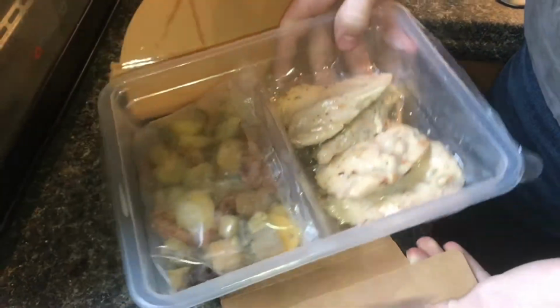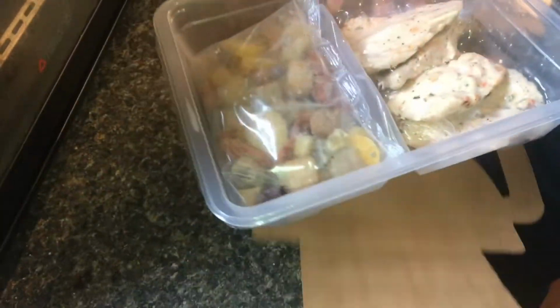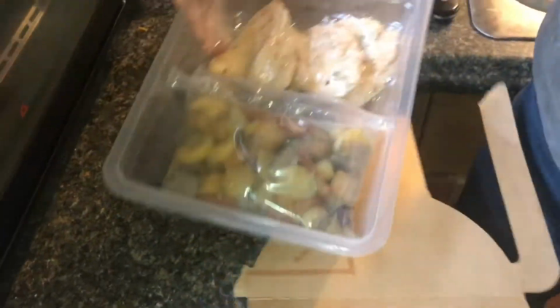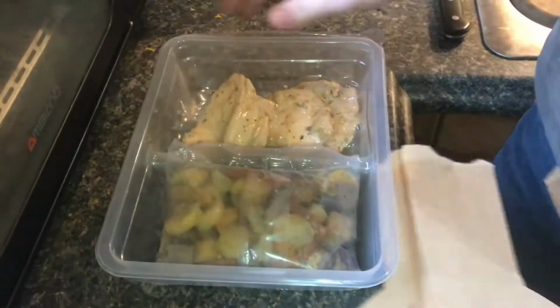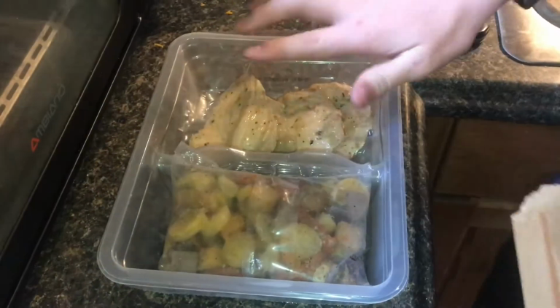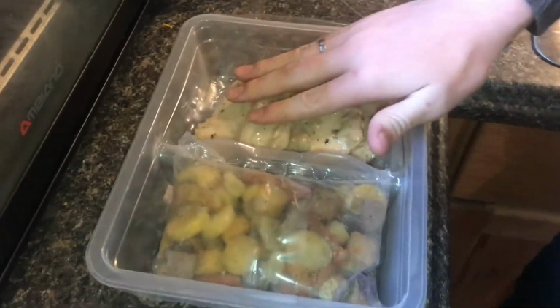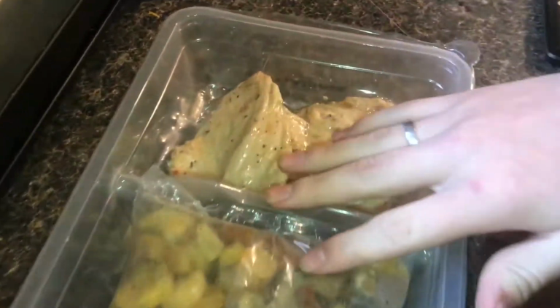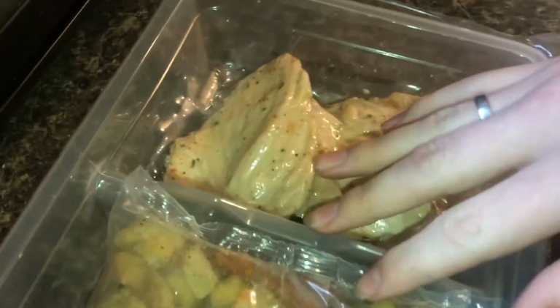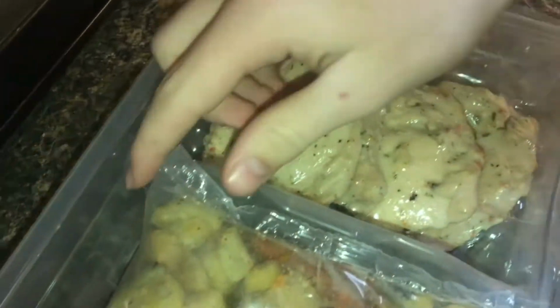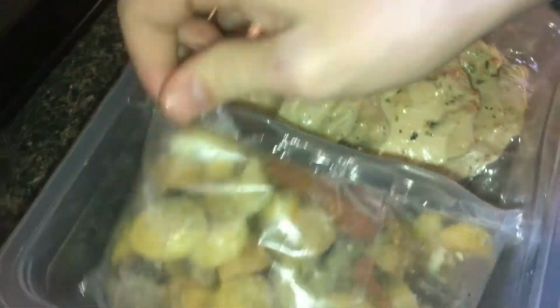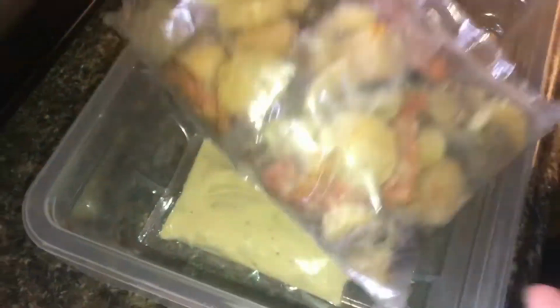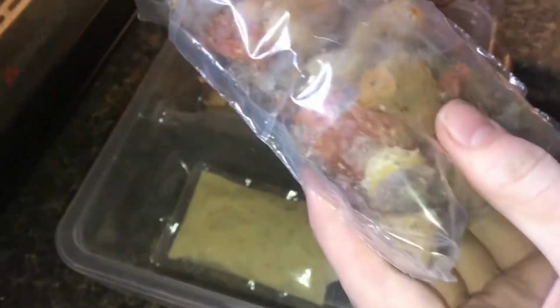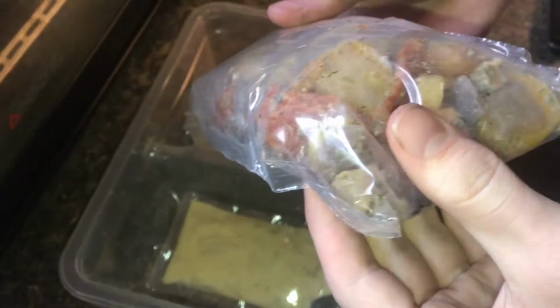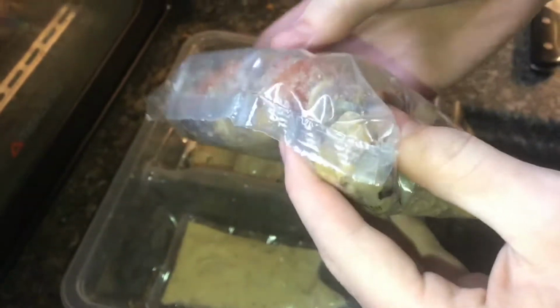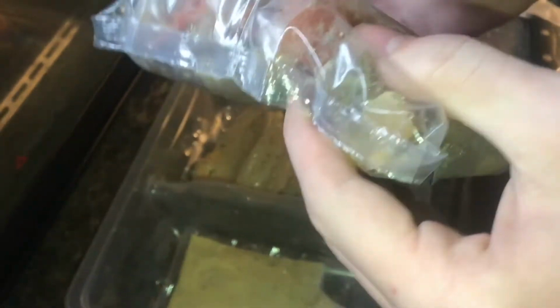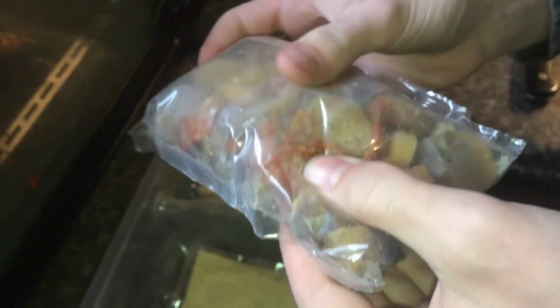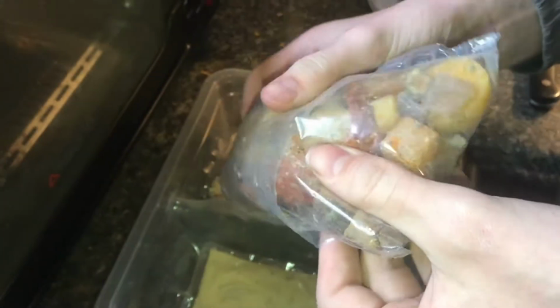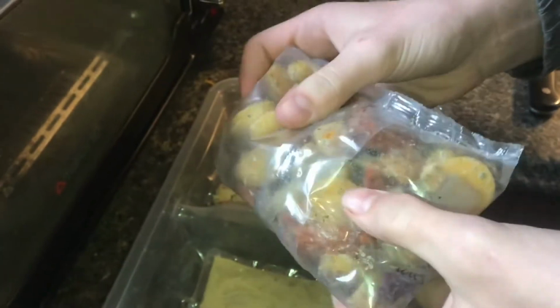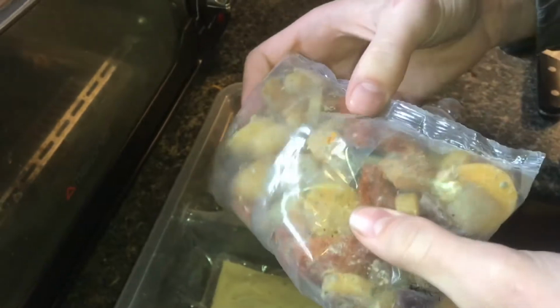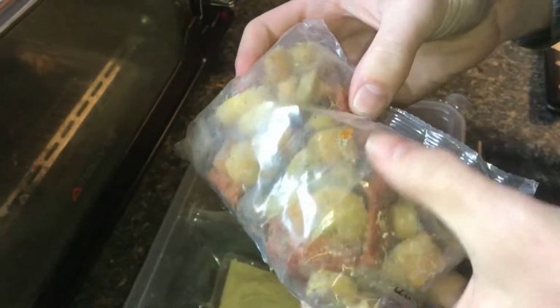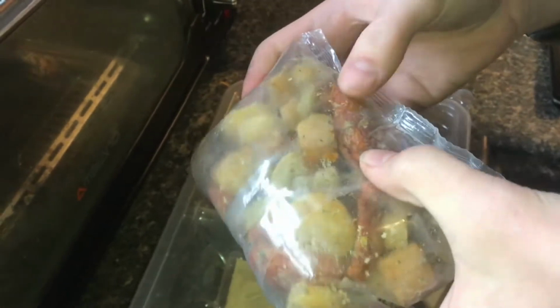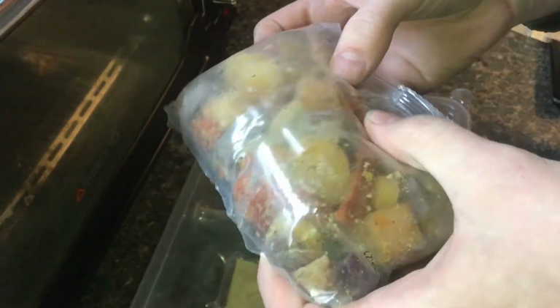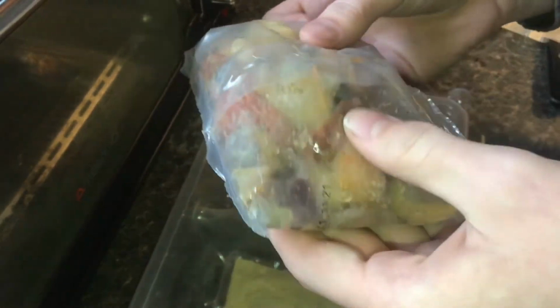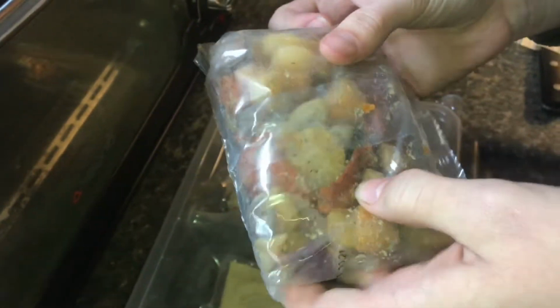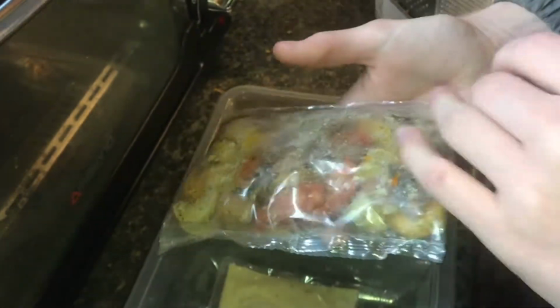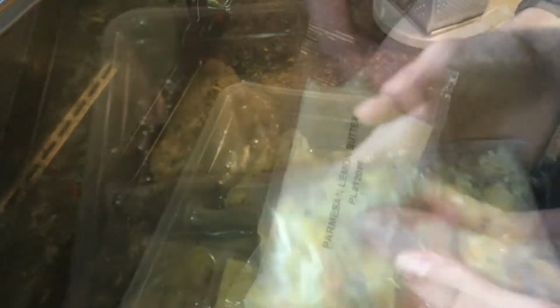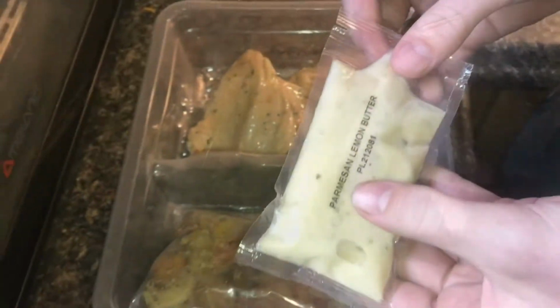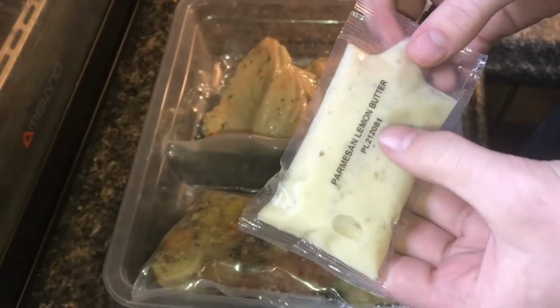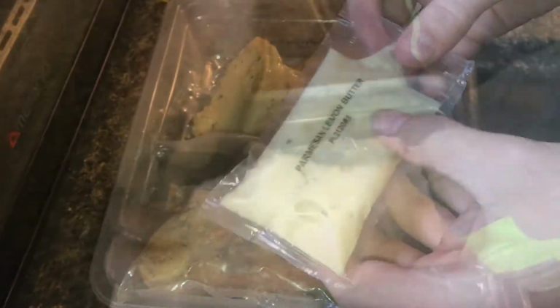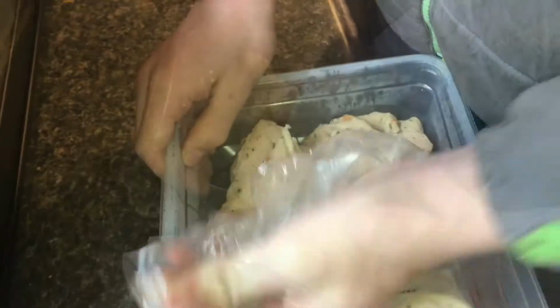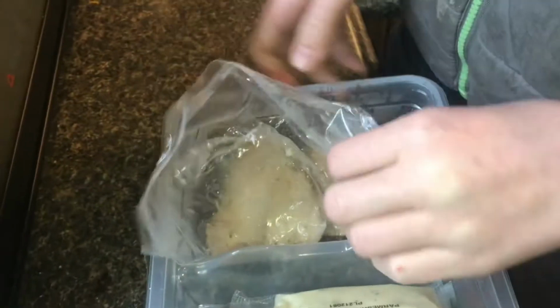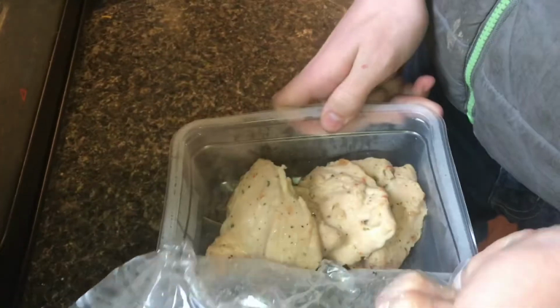On this side right here we have the chicken, and then we're going to have looks like different vegetables. Looks like there's some different meat in there, like pepperoni, and some potatoes. We have parmesan lemon butter. We'll open this up.